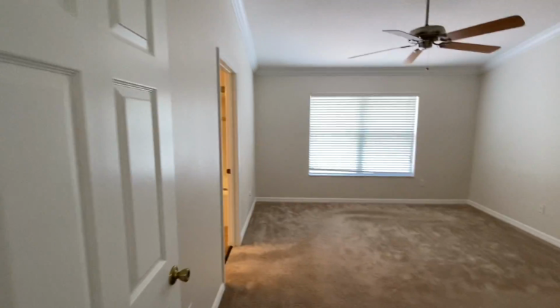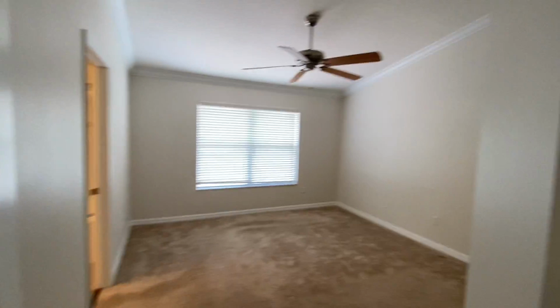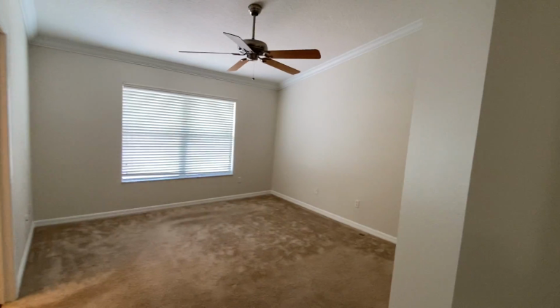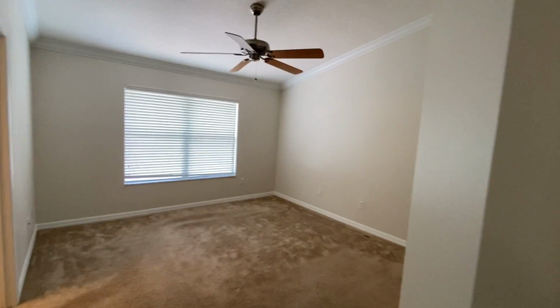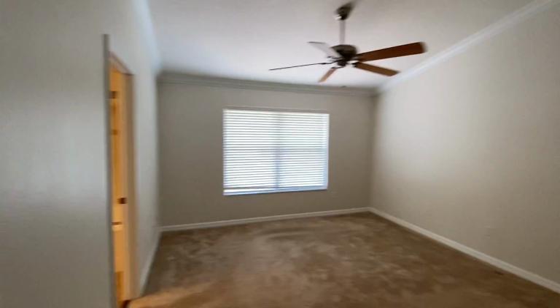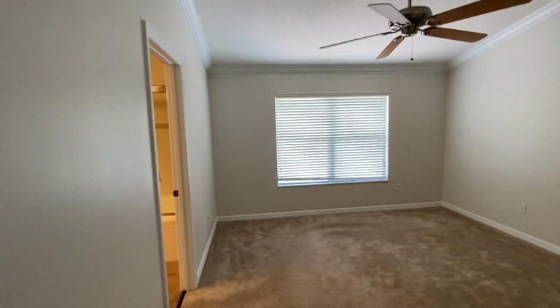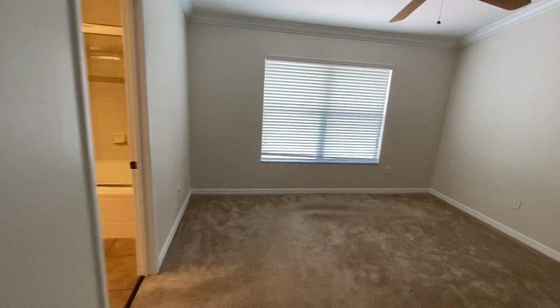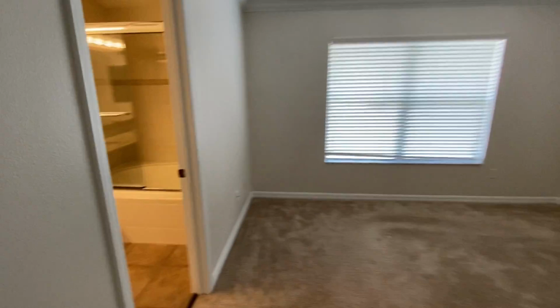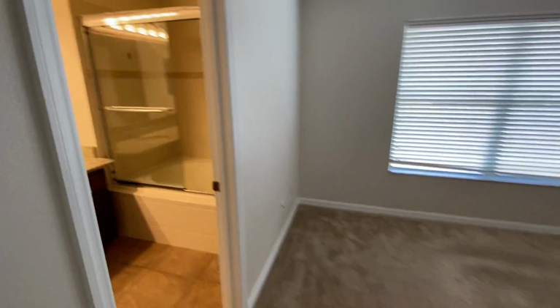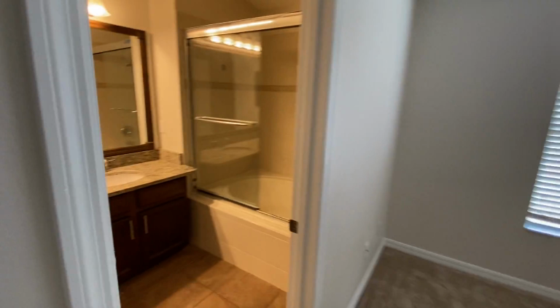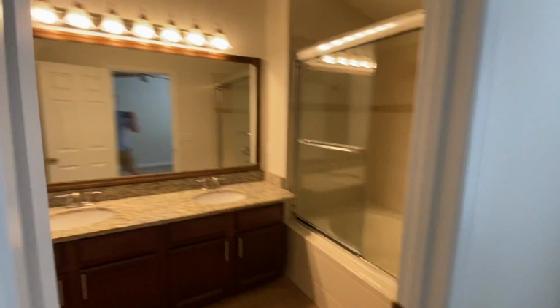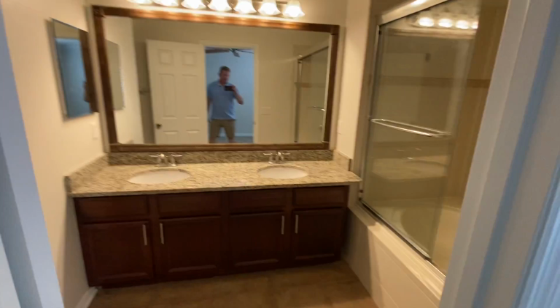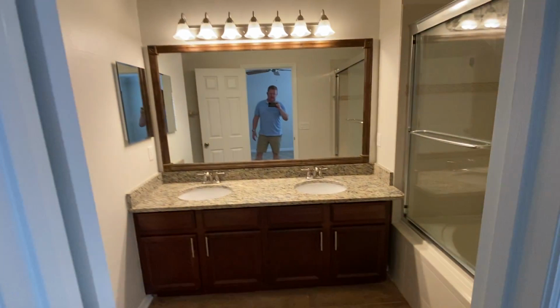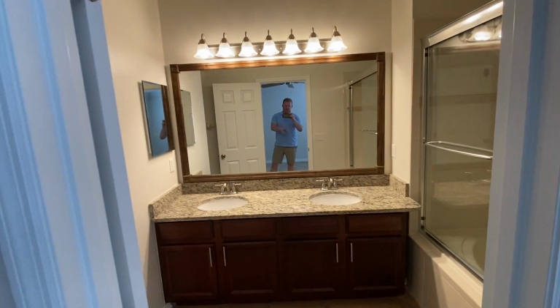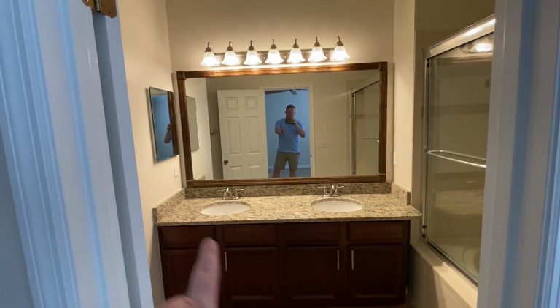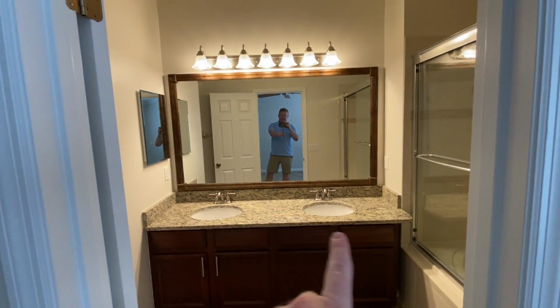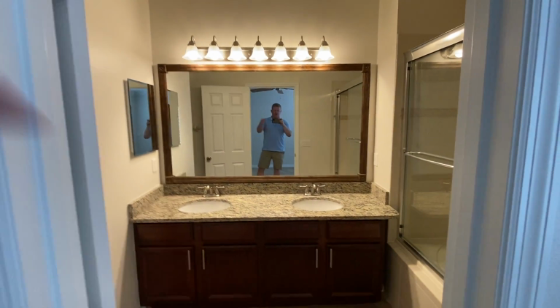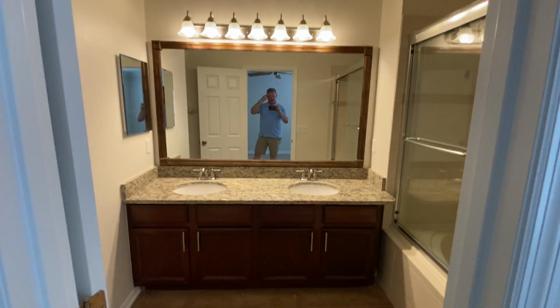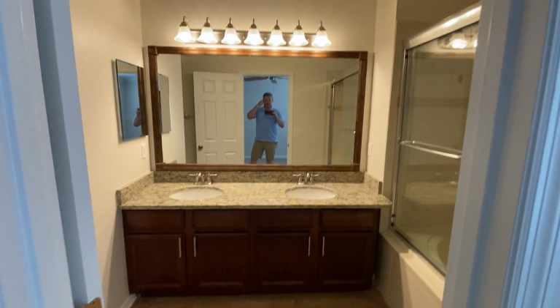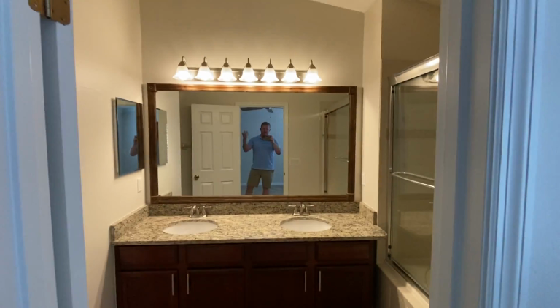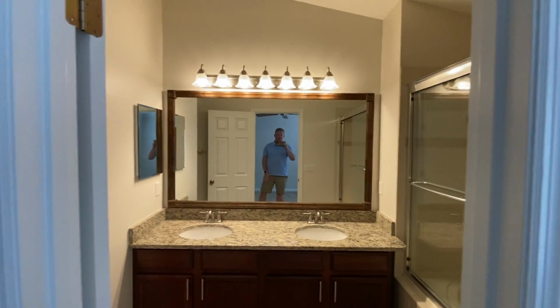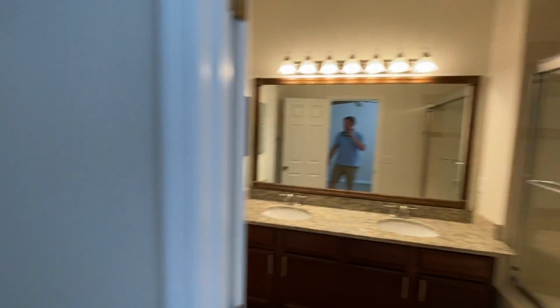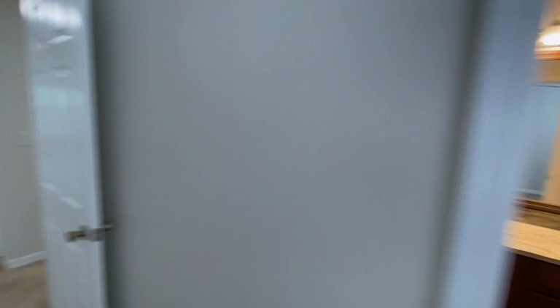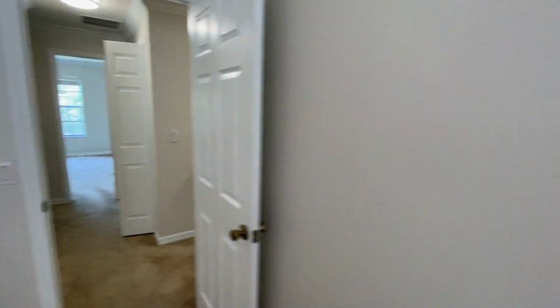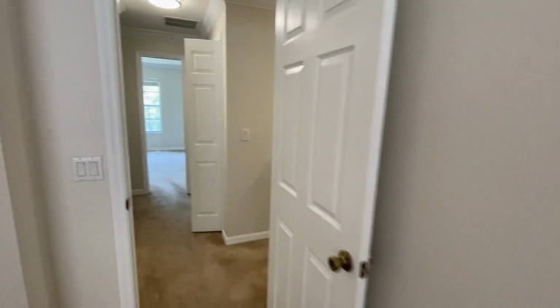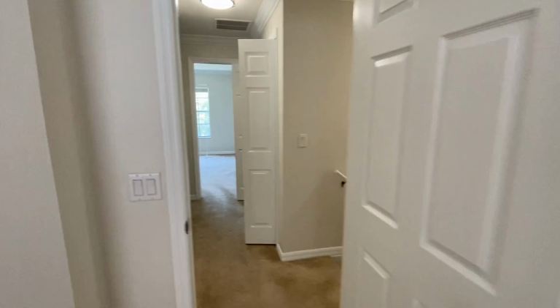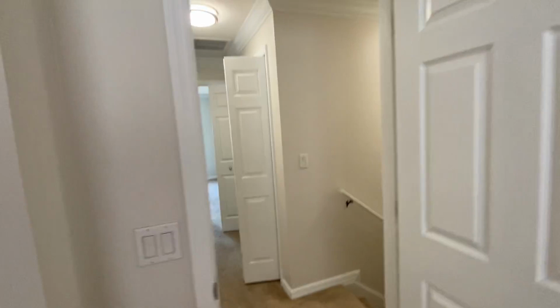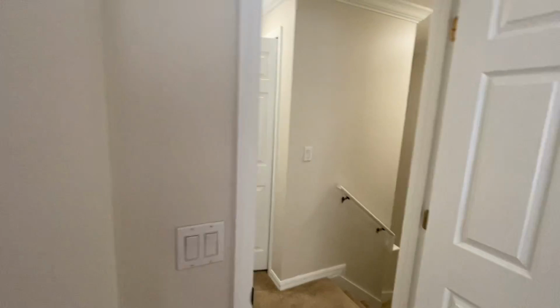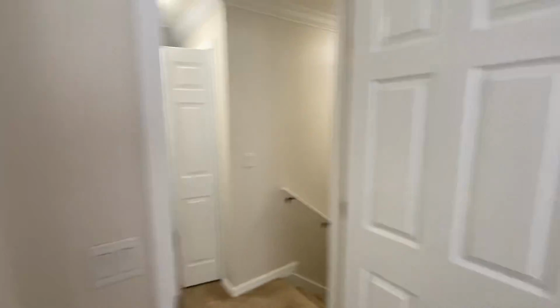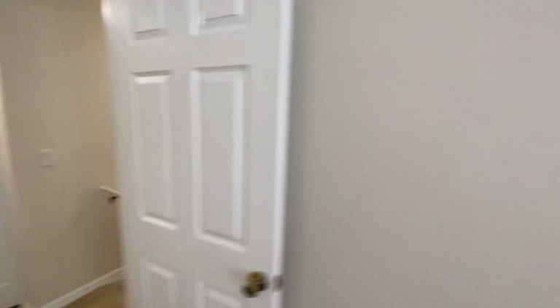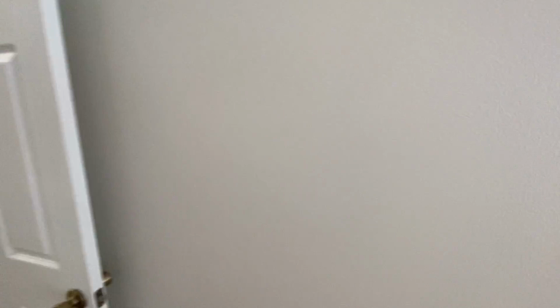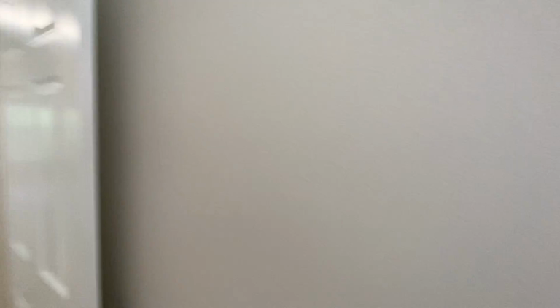The reason I'm calling it the master is because you've got two sinks up here — the other one only has one. You've got the dual vanities here and a much larger mirror as well.